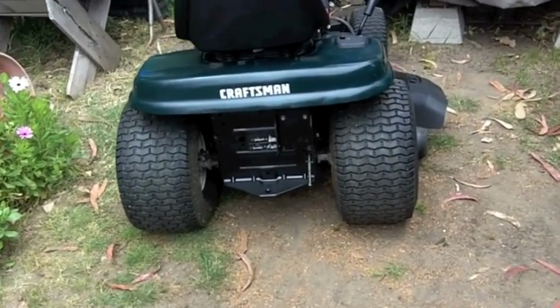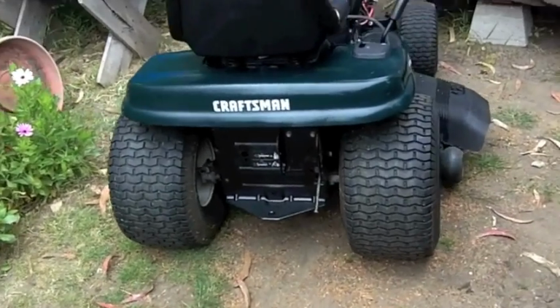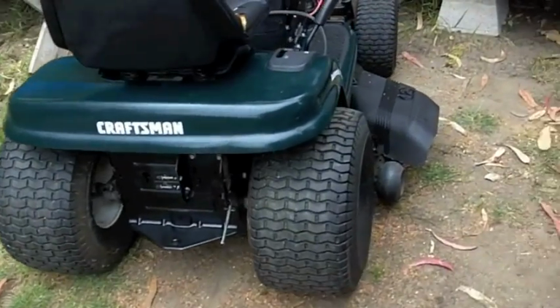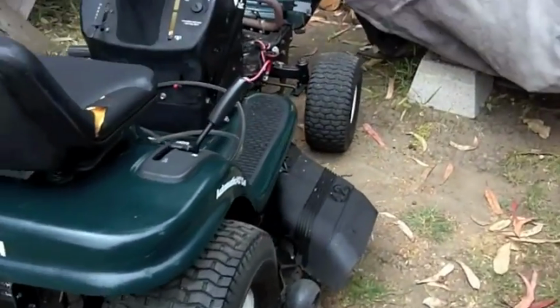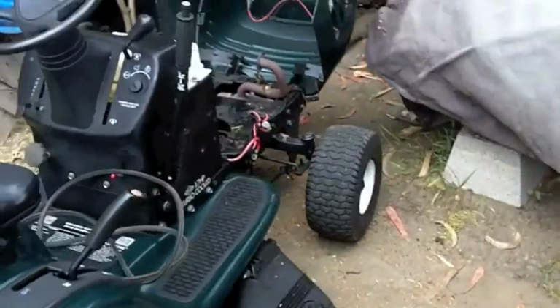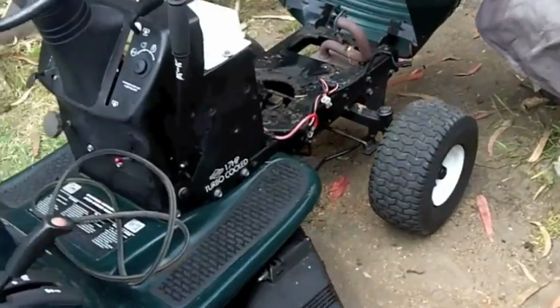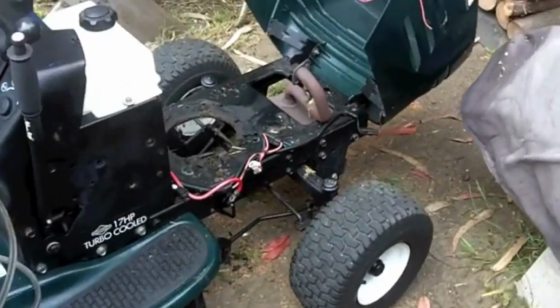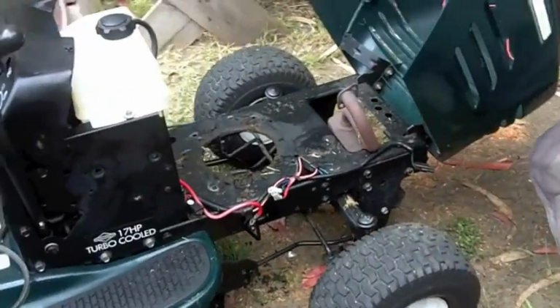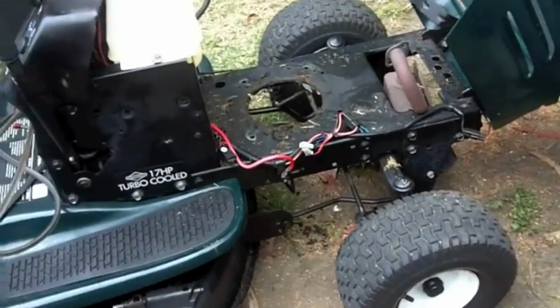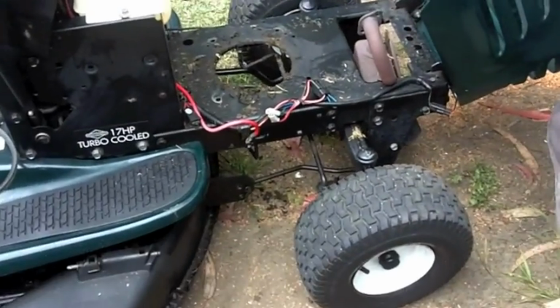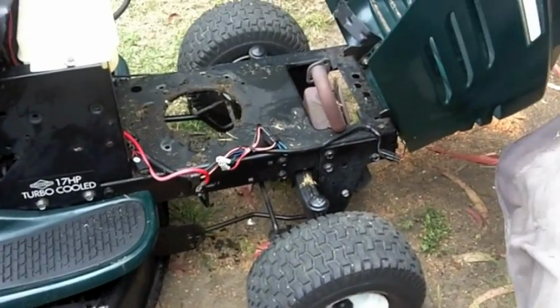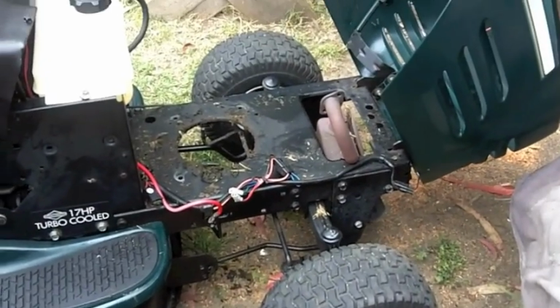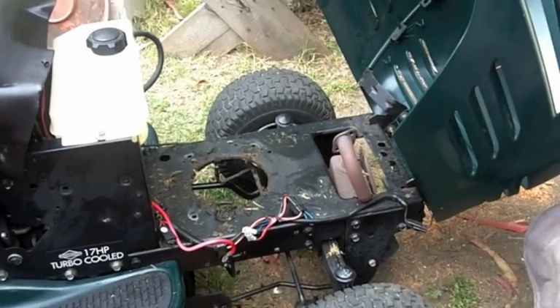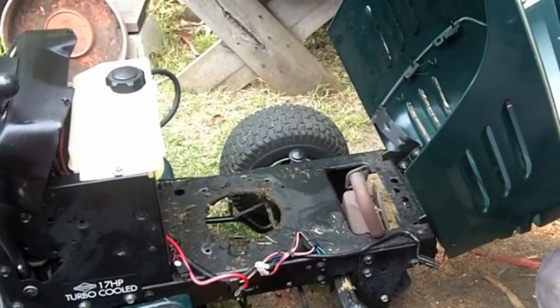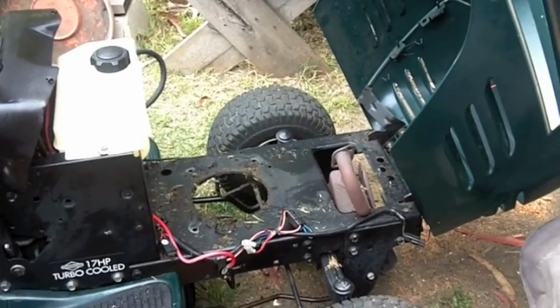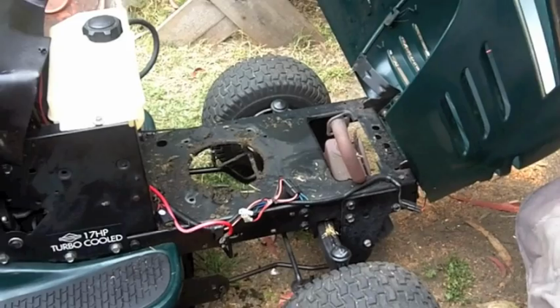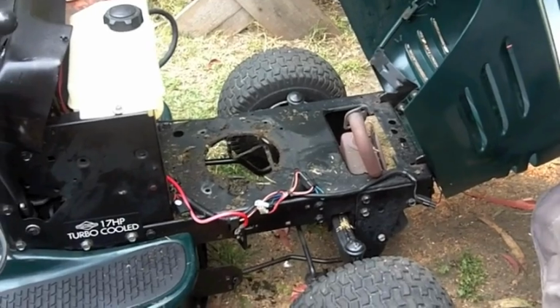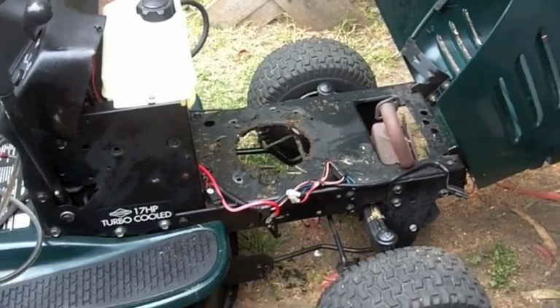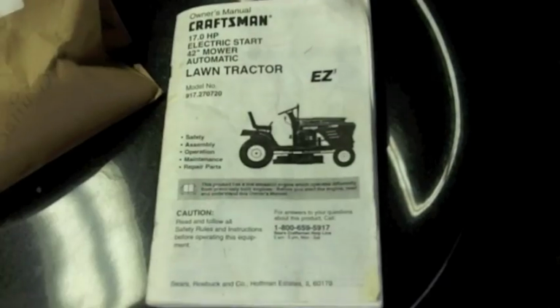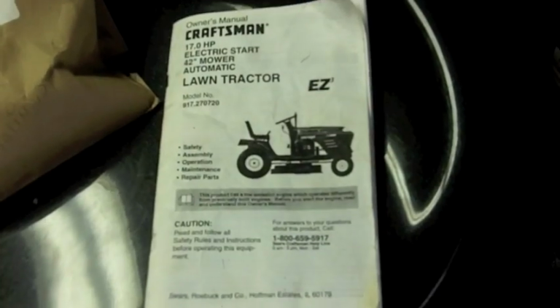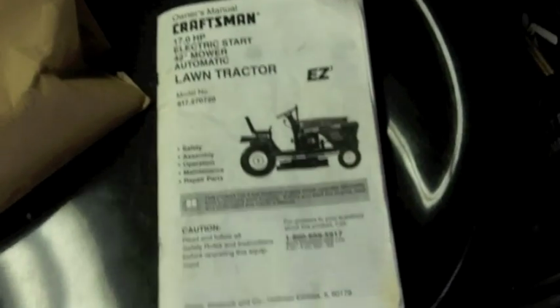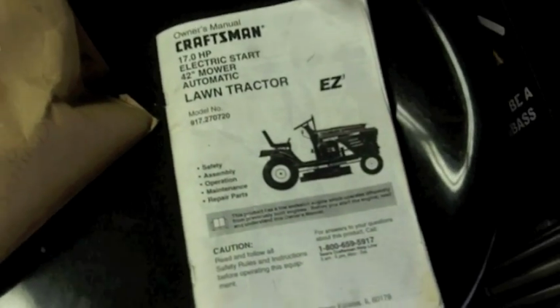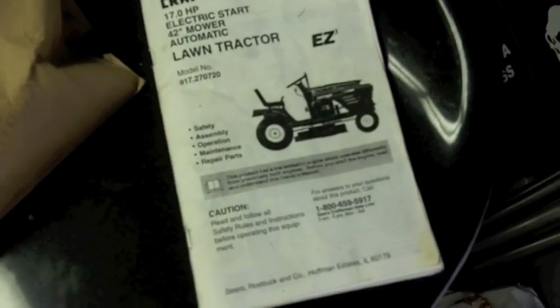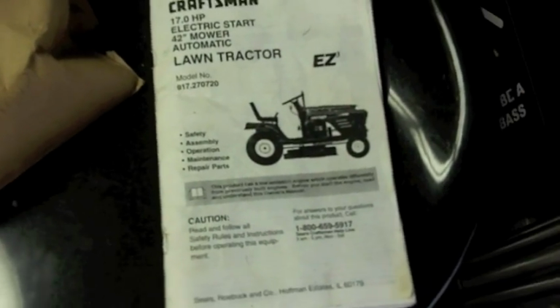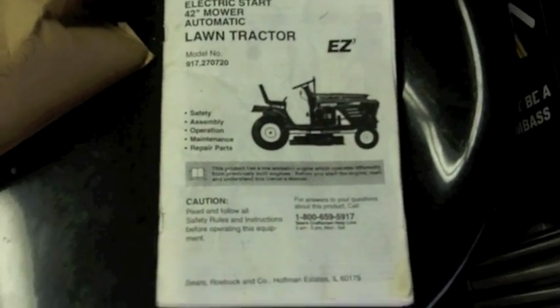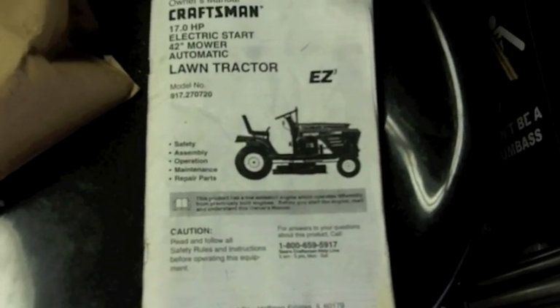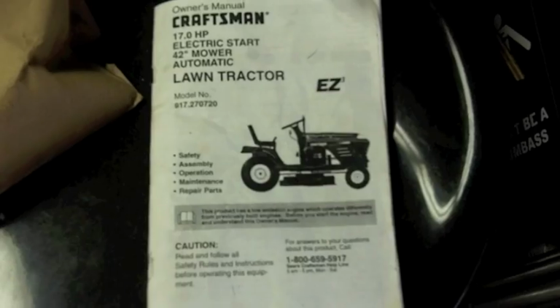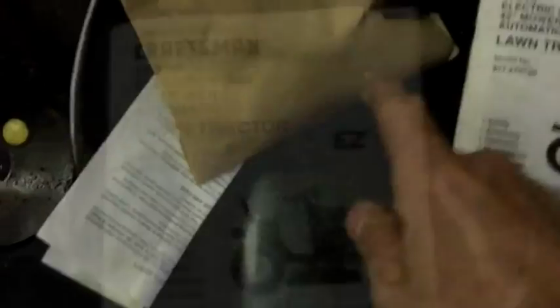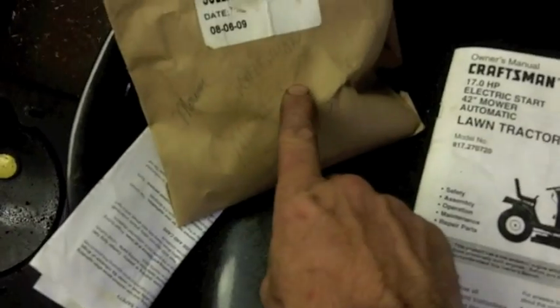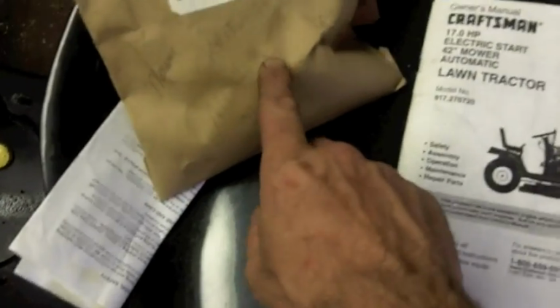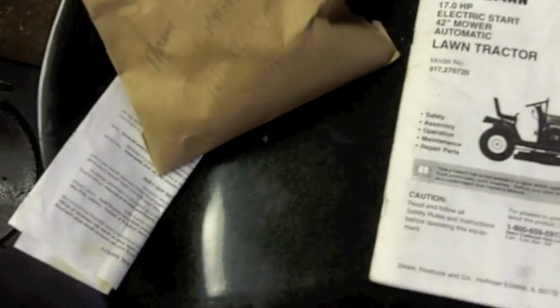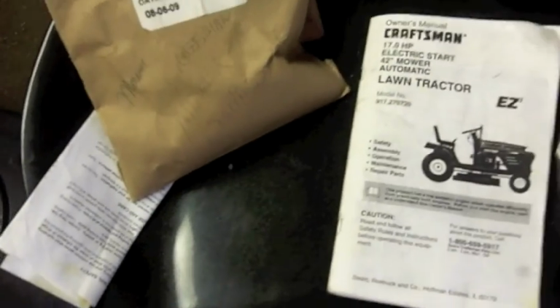So I pushed the old pig back here — it's got the engine ripped out of it — and let me show you what I found. I forgot to mention it comes with an owner's manual. Look at that: a brand new replacement starter solenoid.